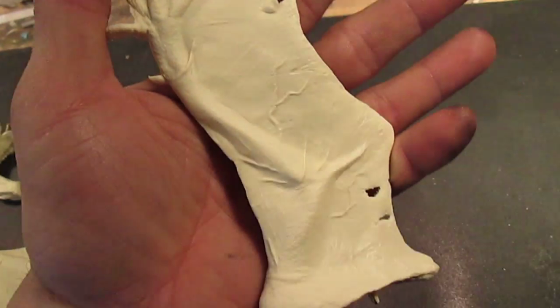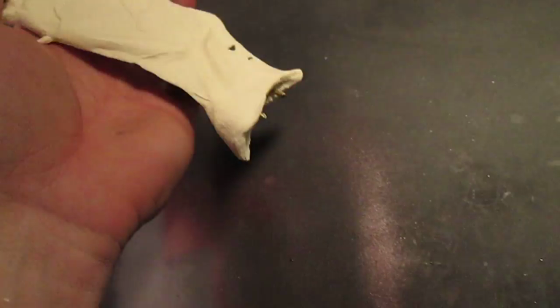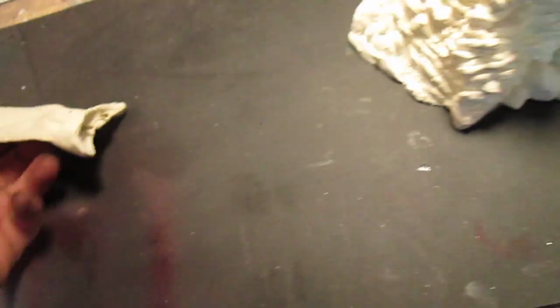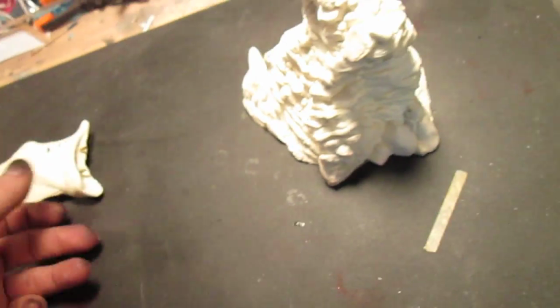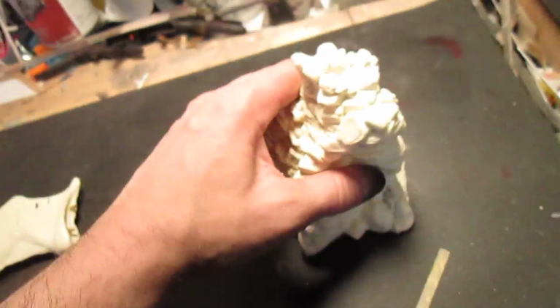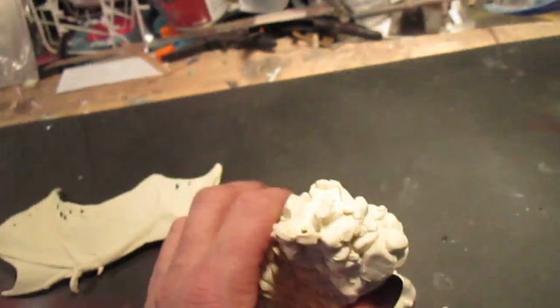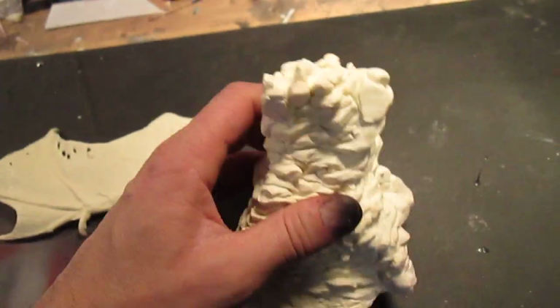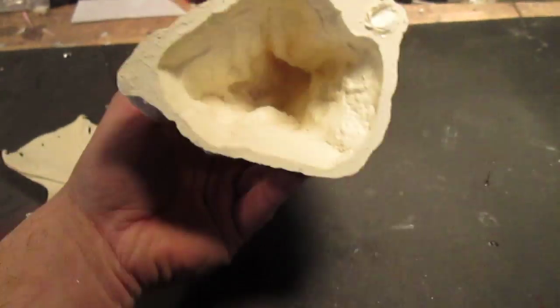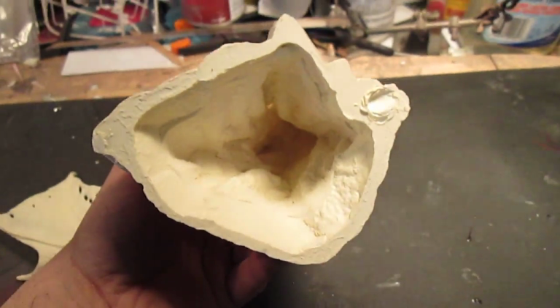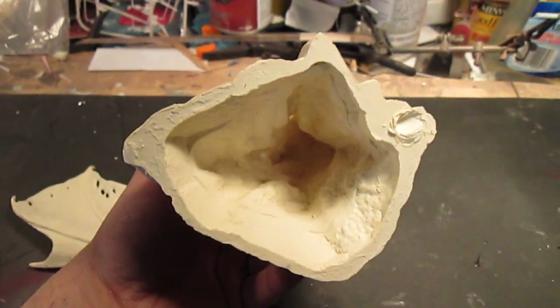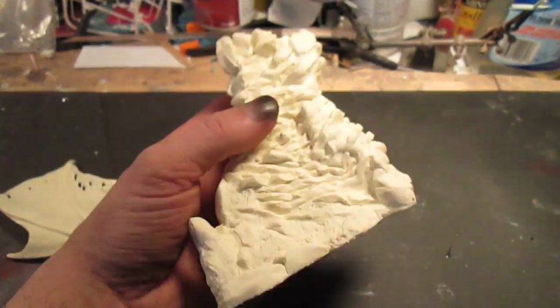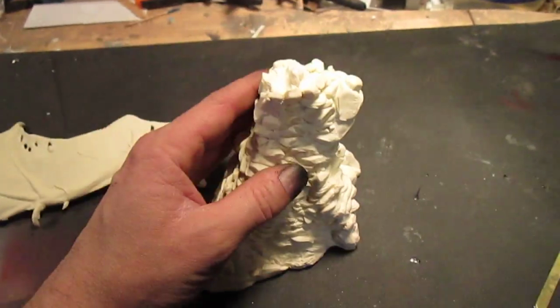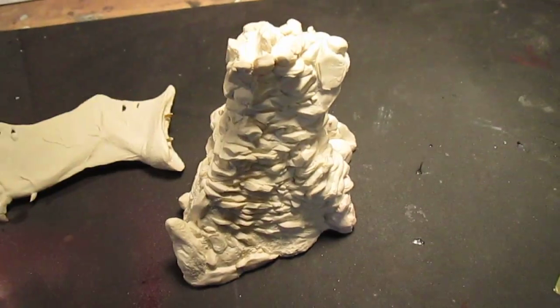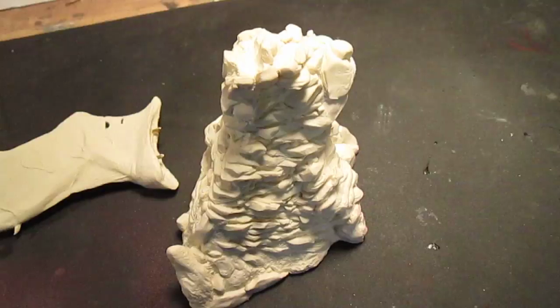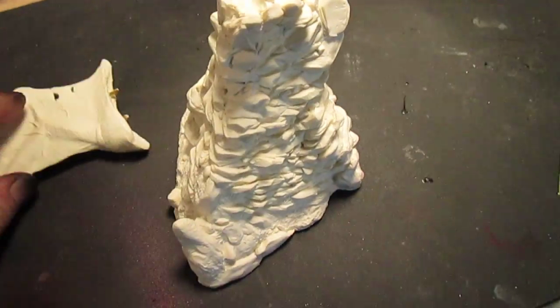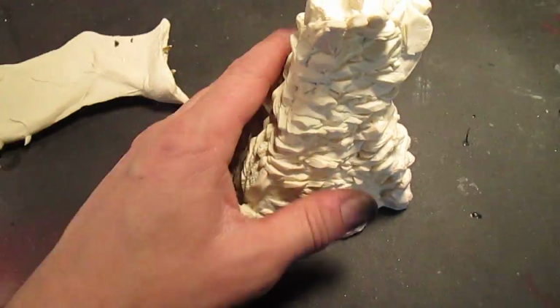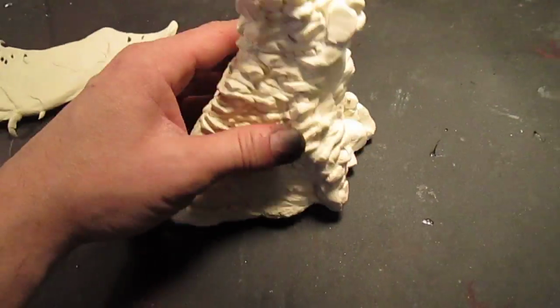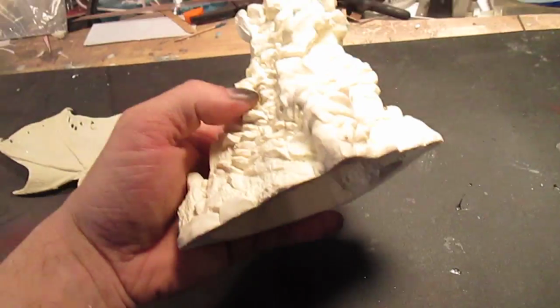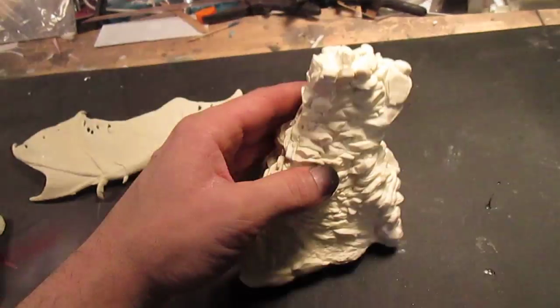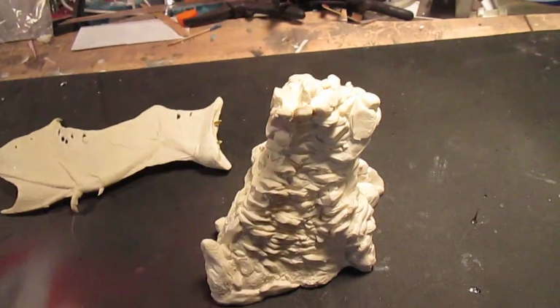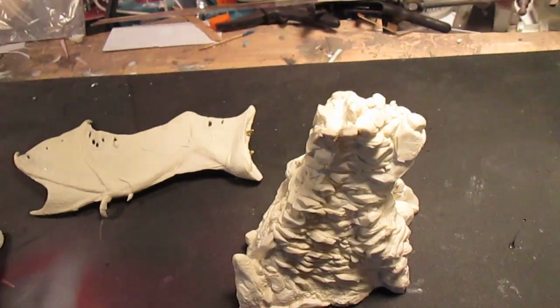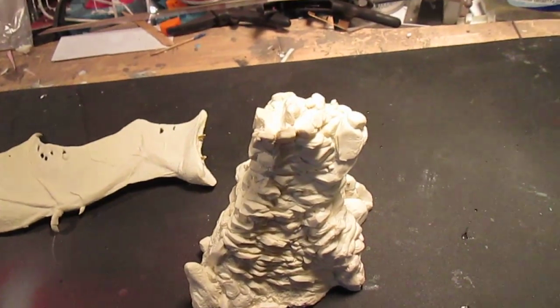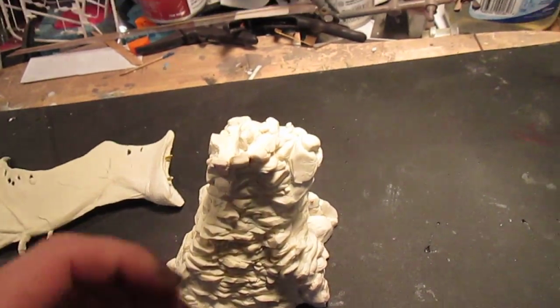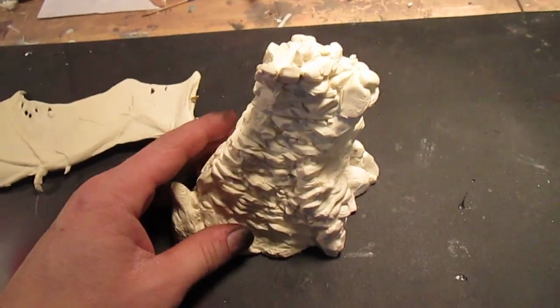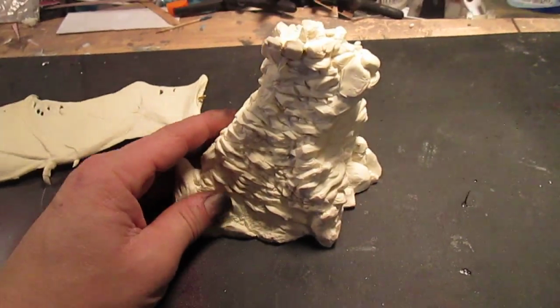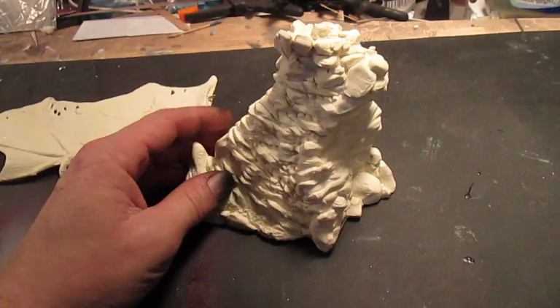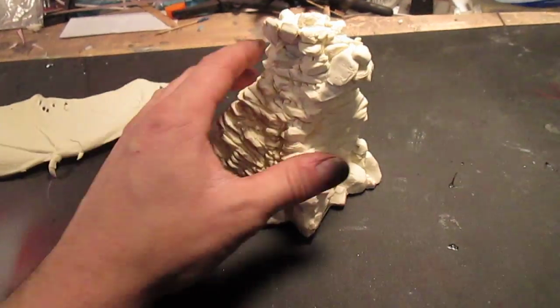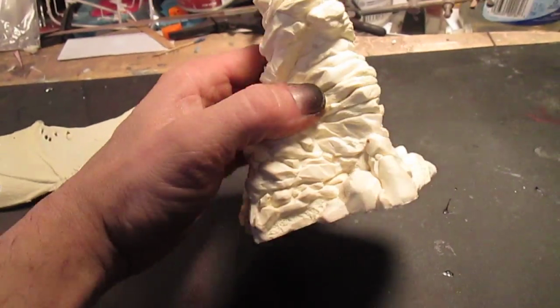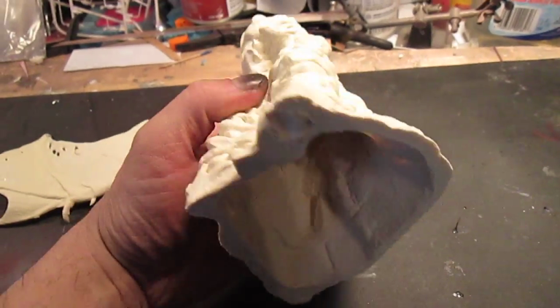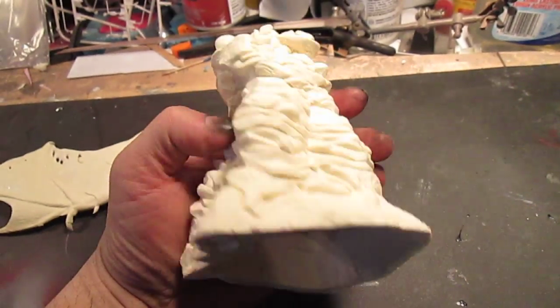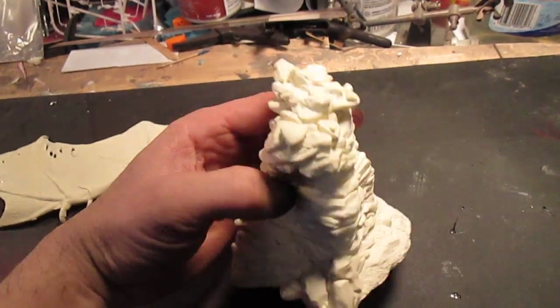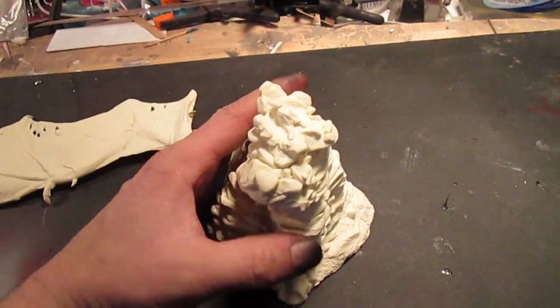It comes with a base and the base is hollow cast to keep the weight down. If you want to add to it you could. Really great detail on this.